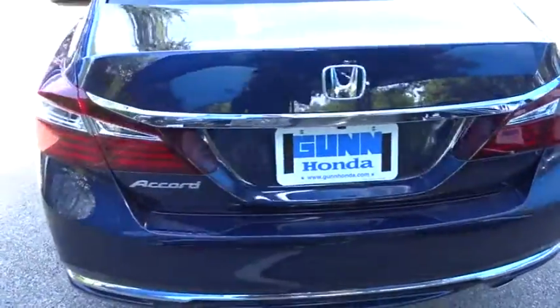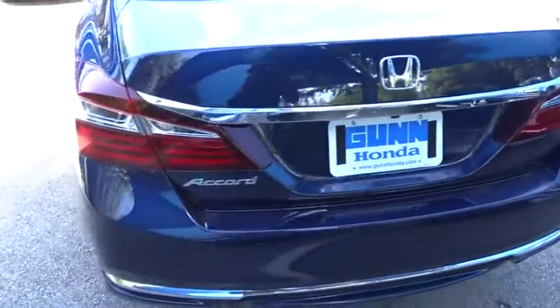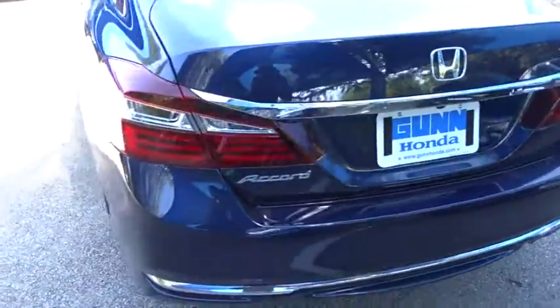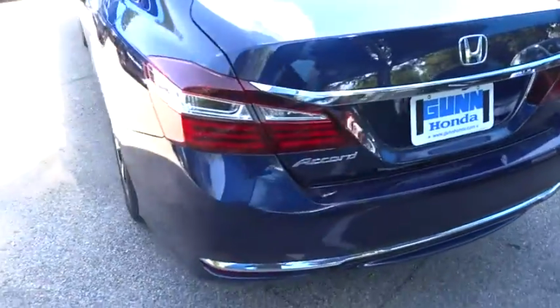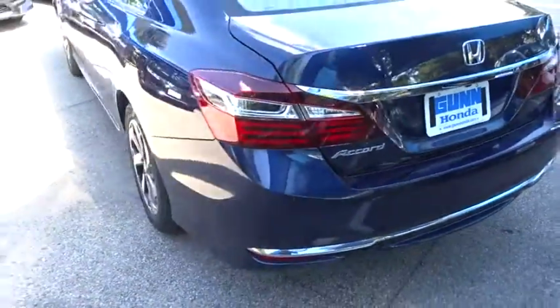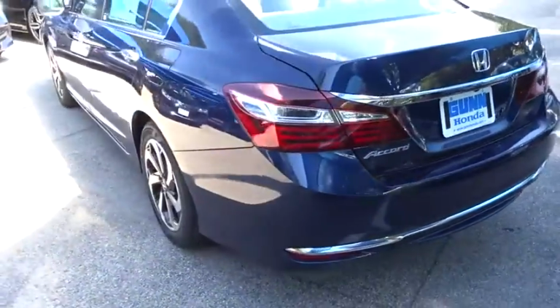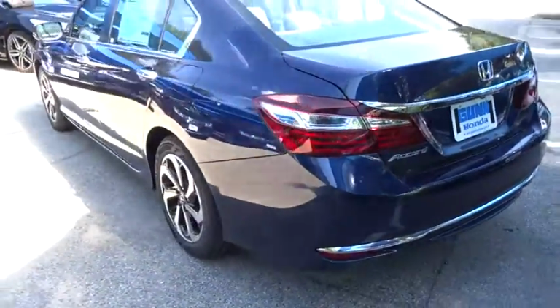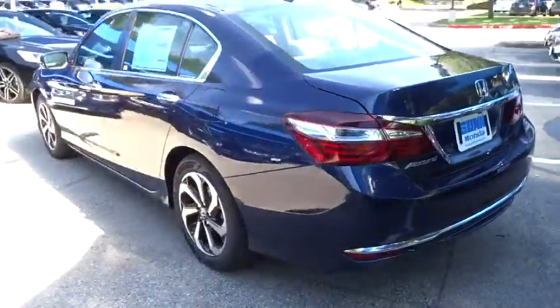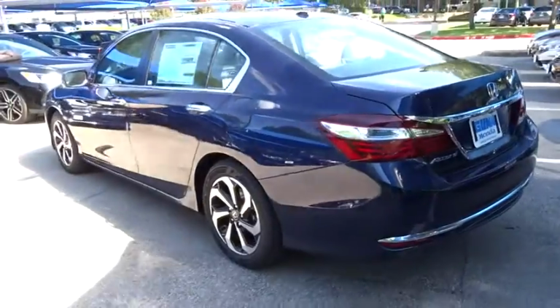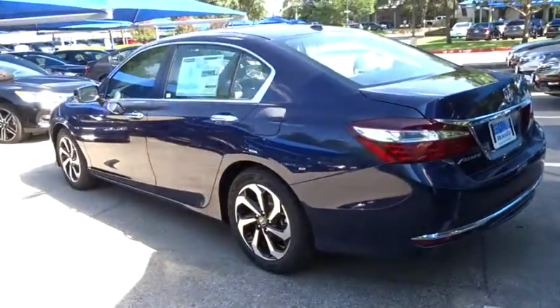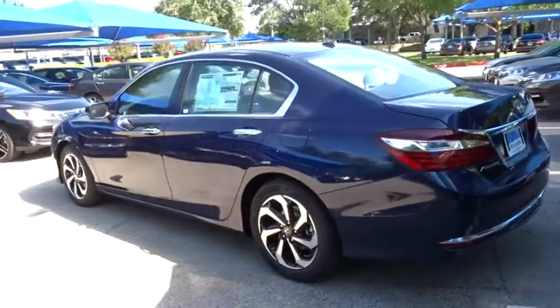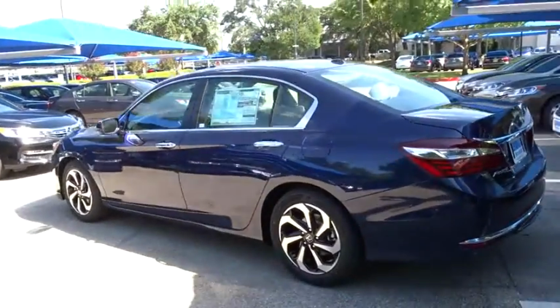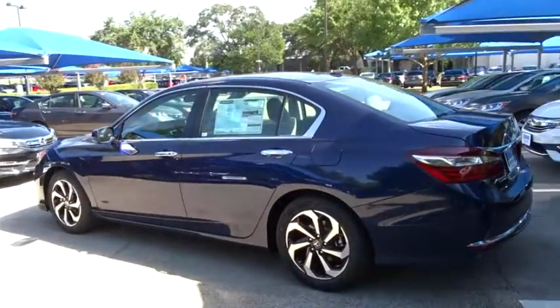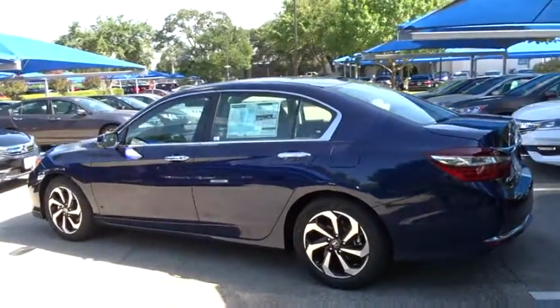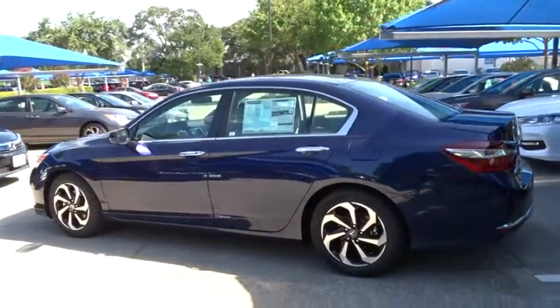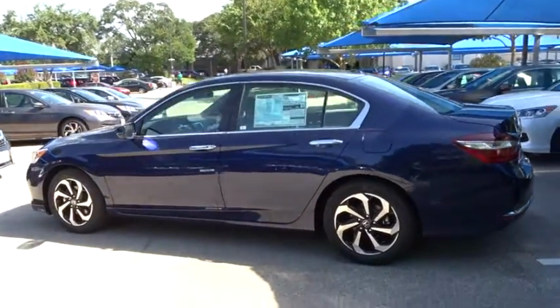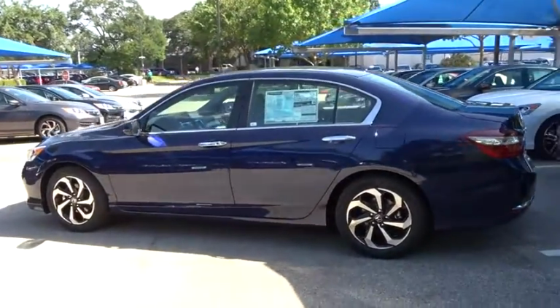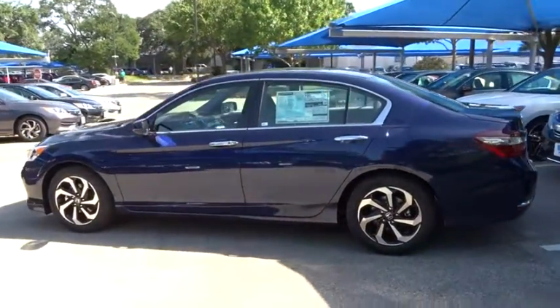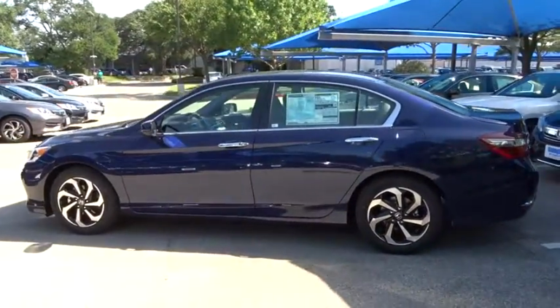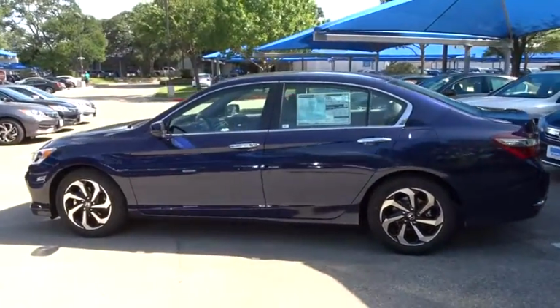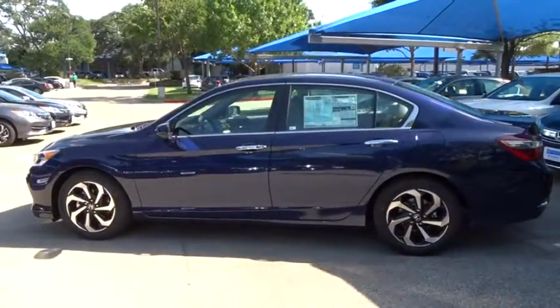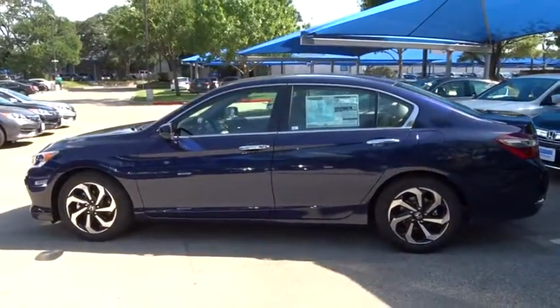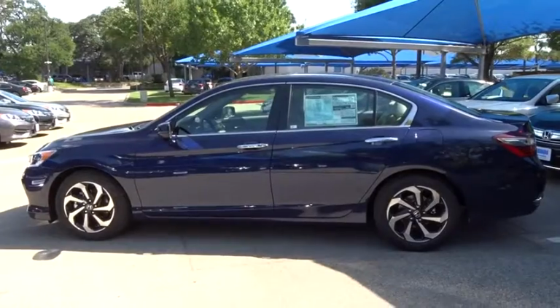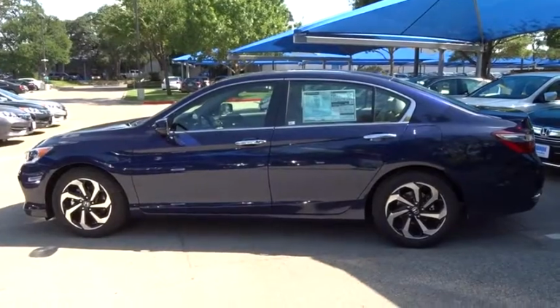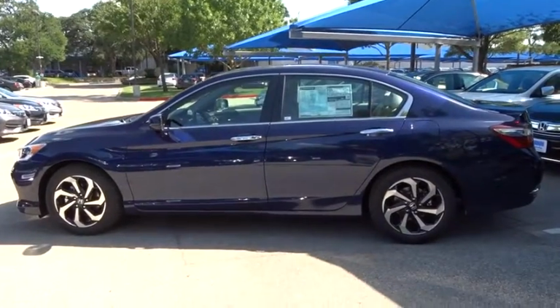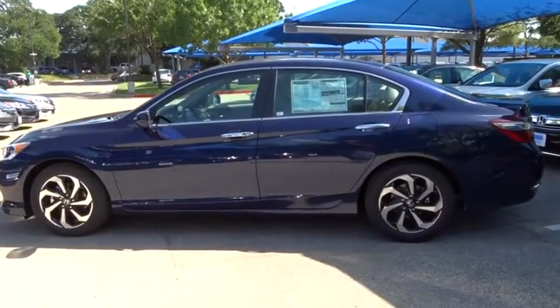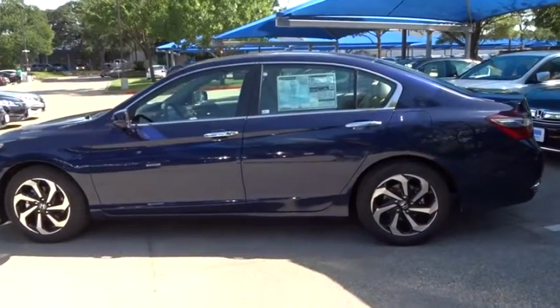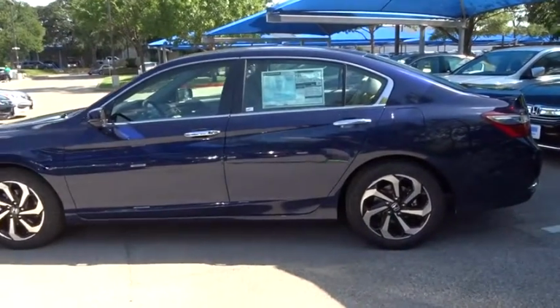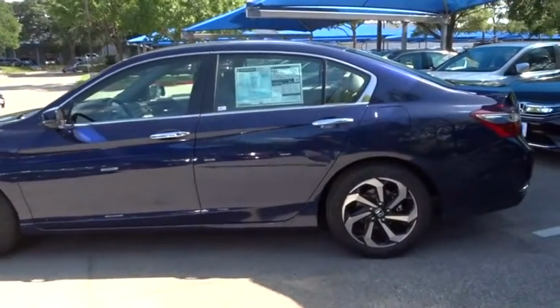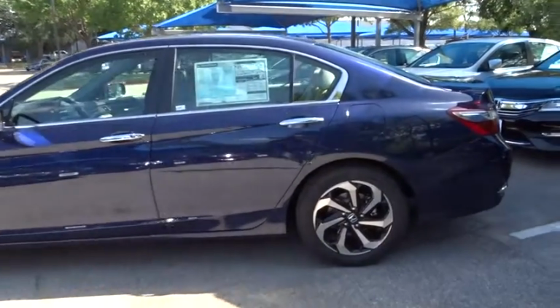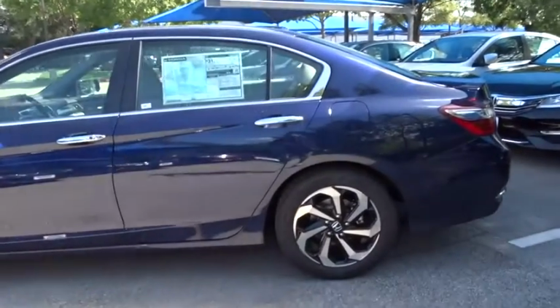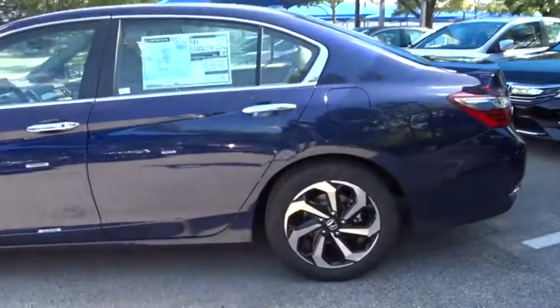Power steering, keyless start, aluminum wheels, floor mats, four-wheel disc brakes, cruise control, AM-FM stereo radio, universal garage door opener, climate control, front-wheel drive.